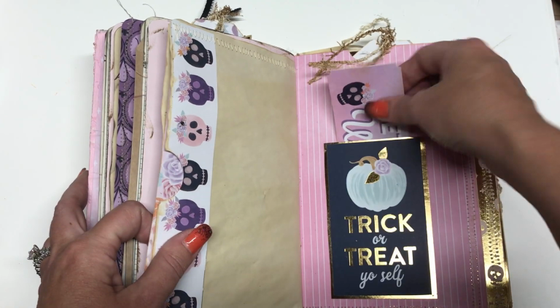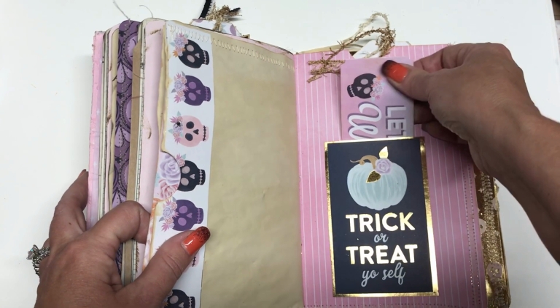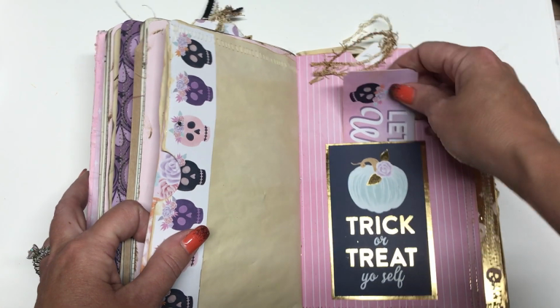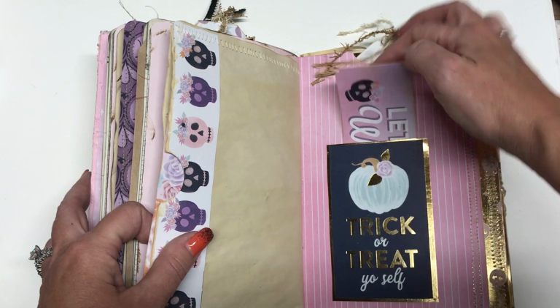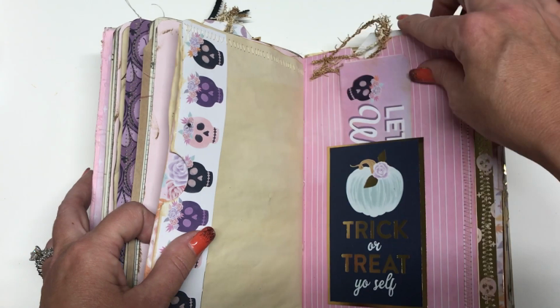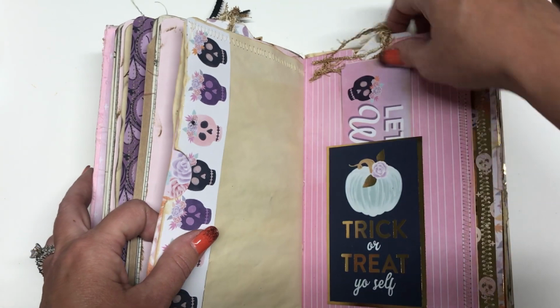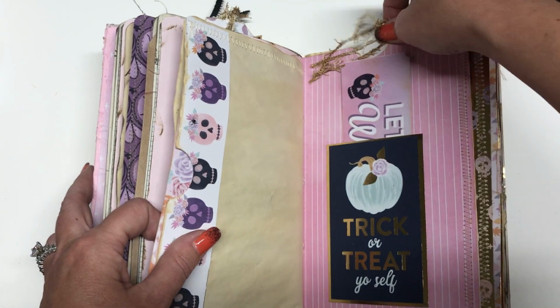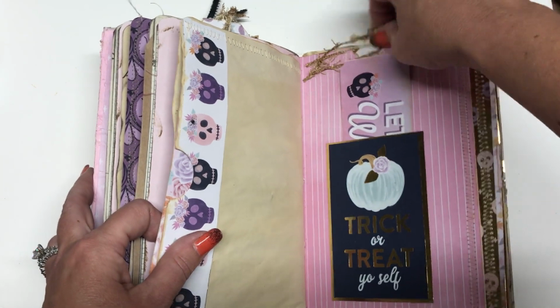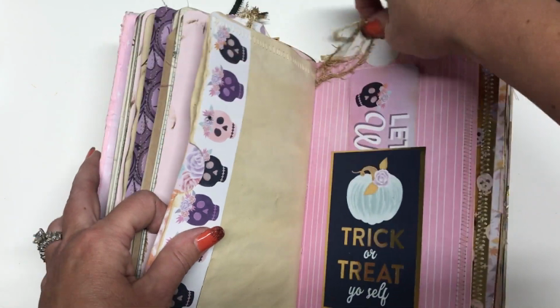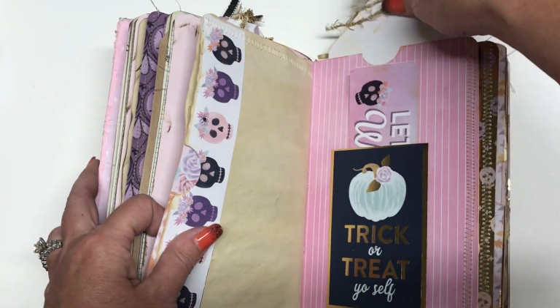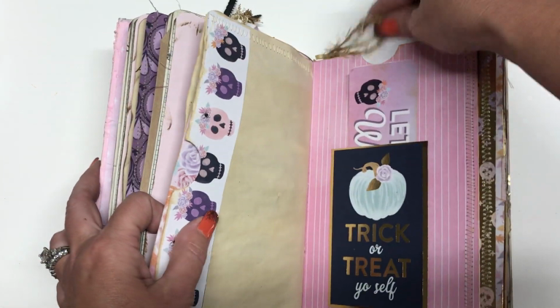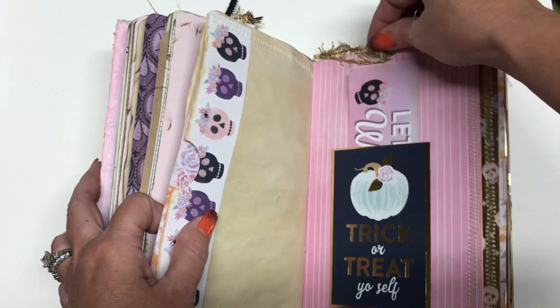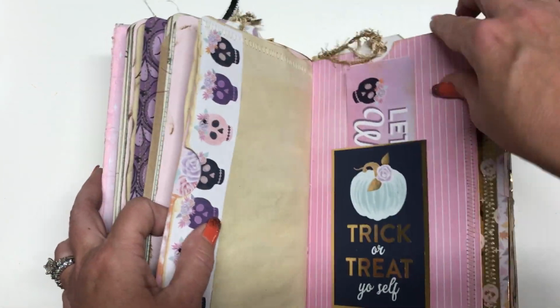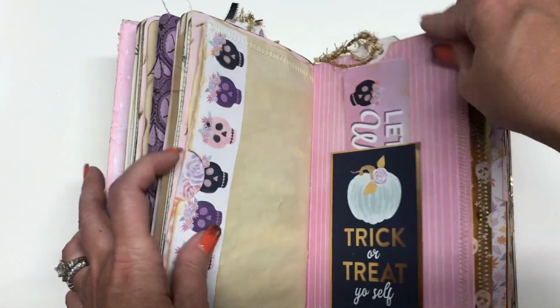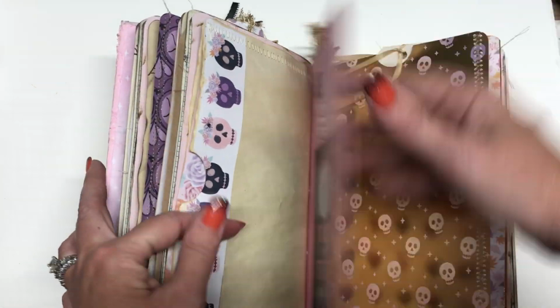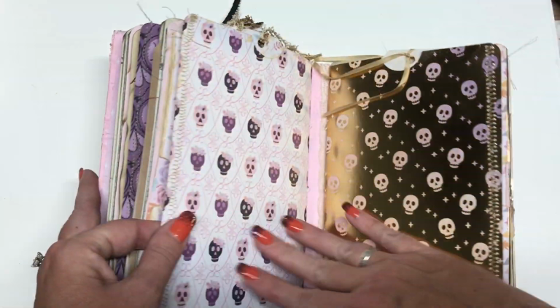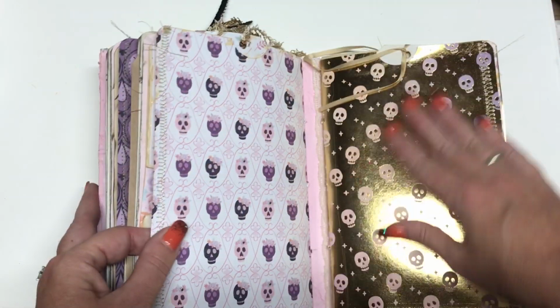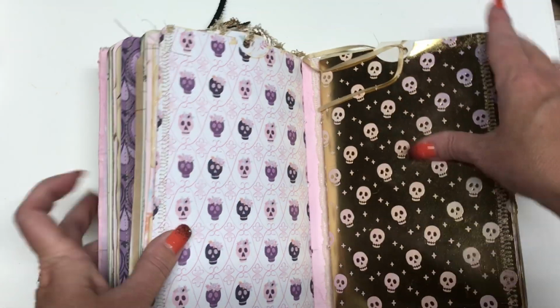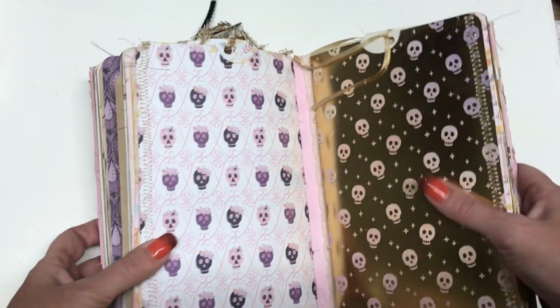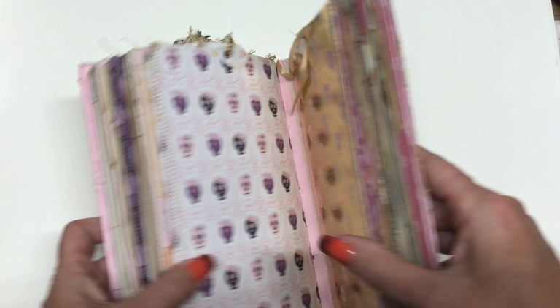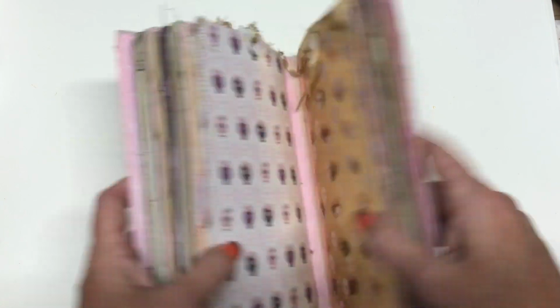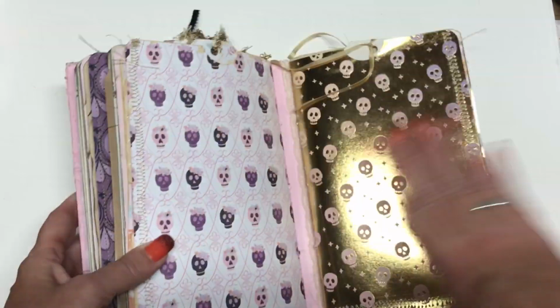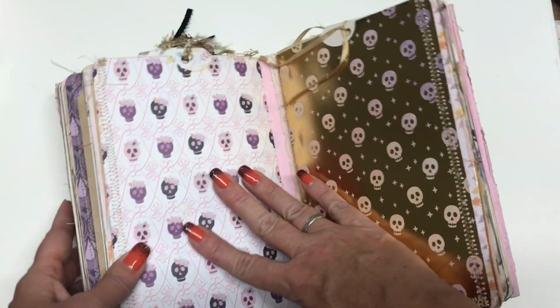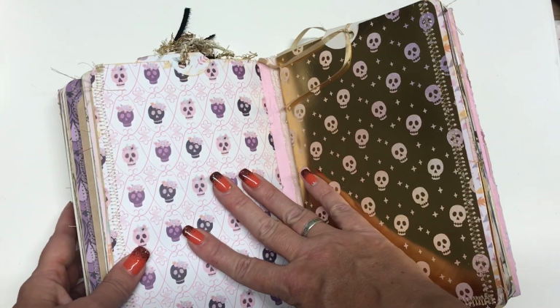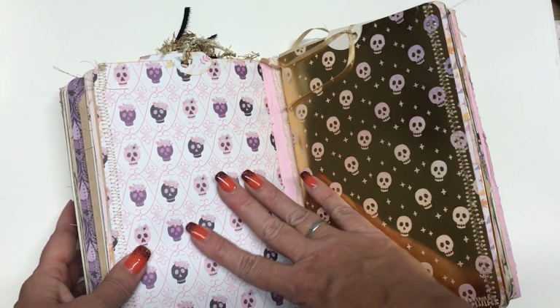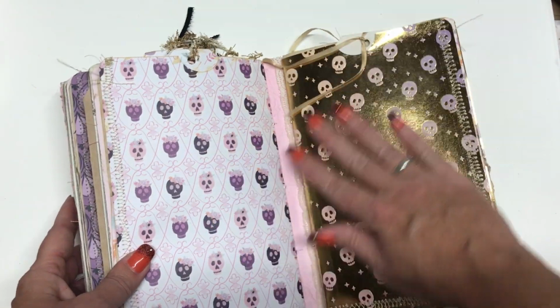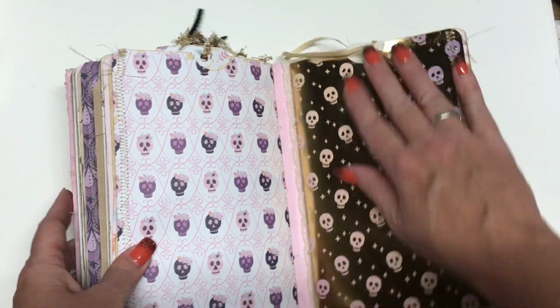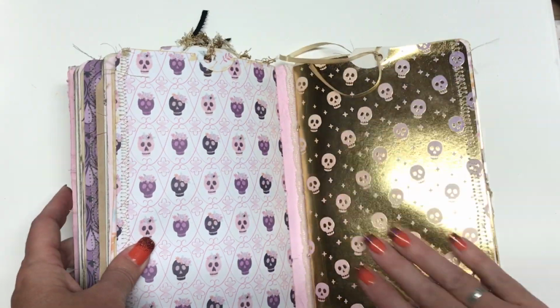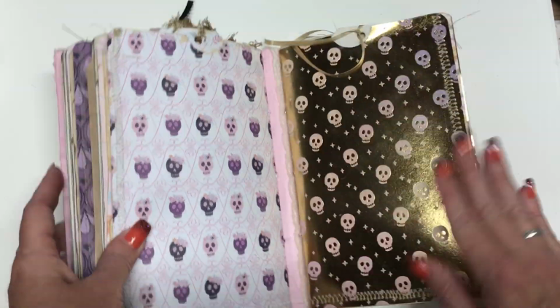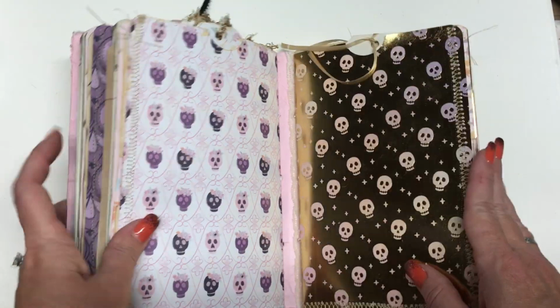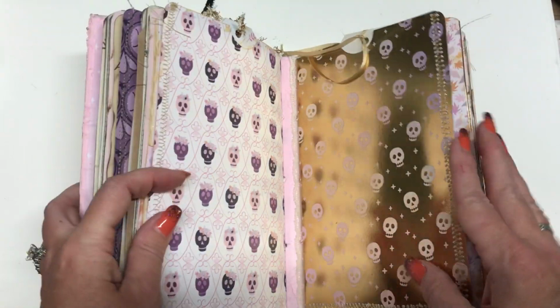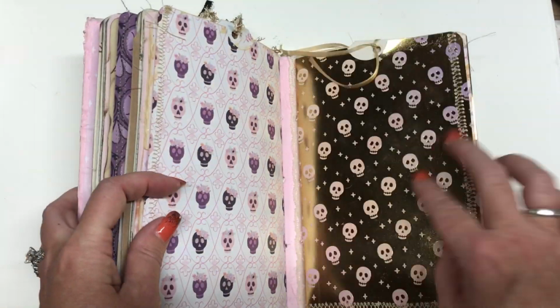Another side pocket with a journaling card in it. A little tag. And then back here is another tag. And that is the end of the second signature. Now we're going to the third signature.